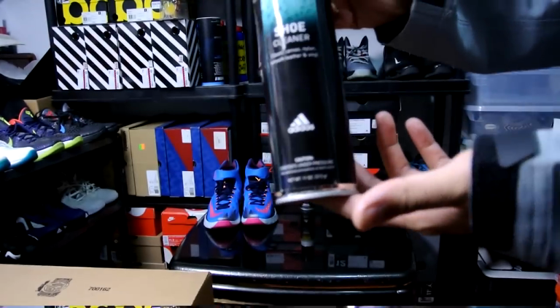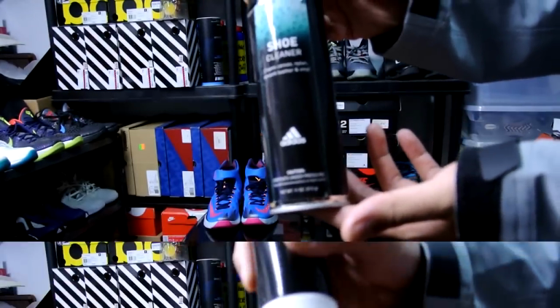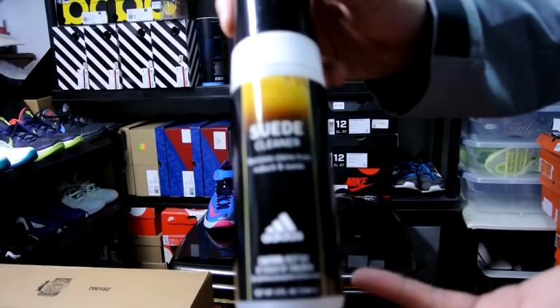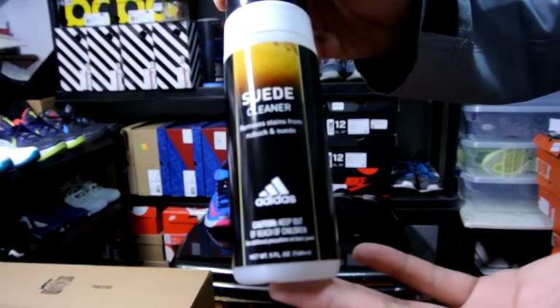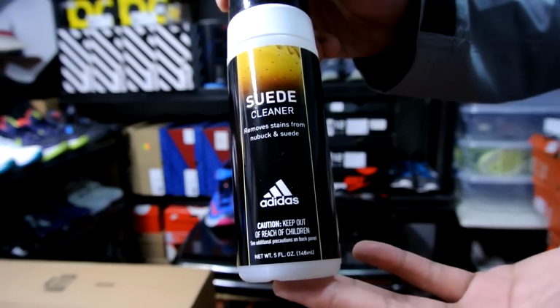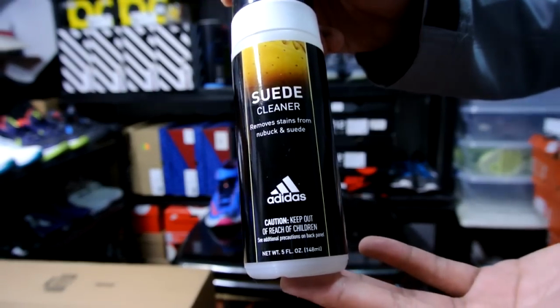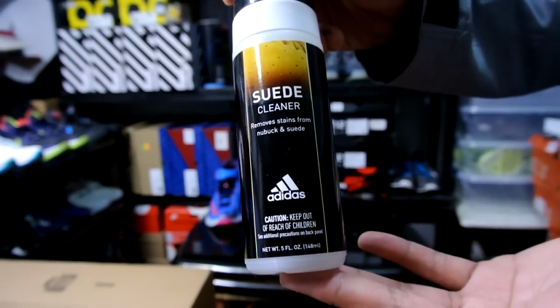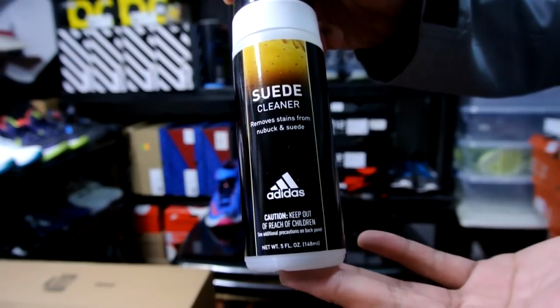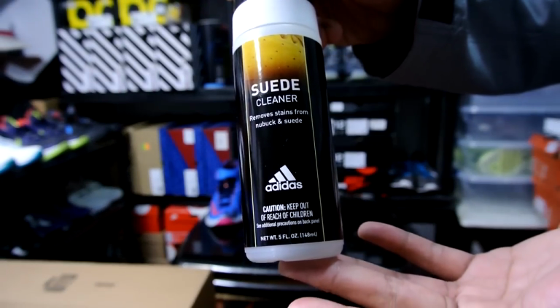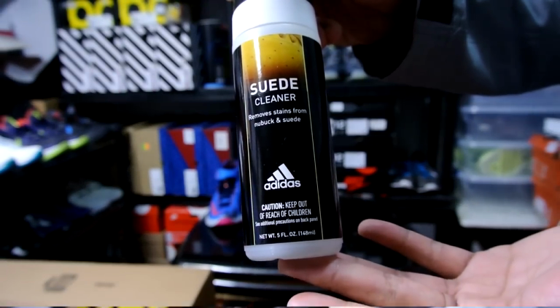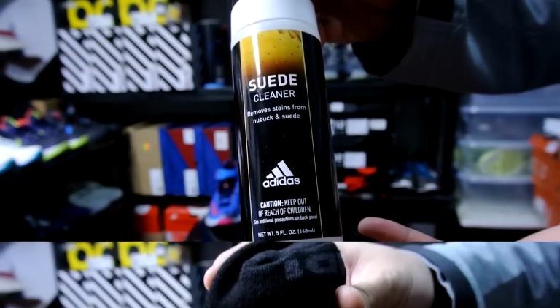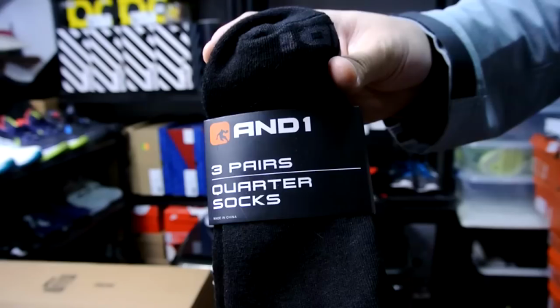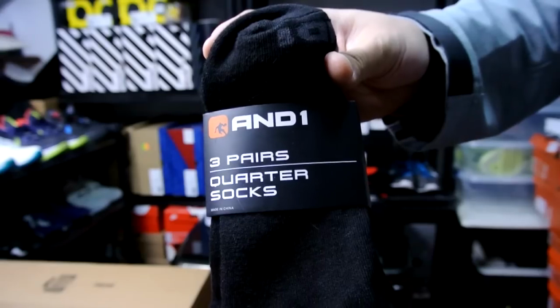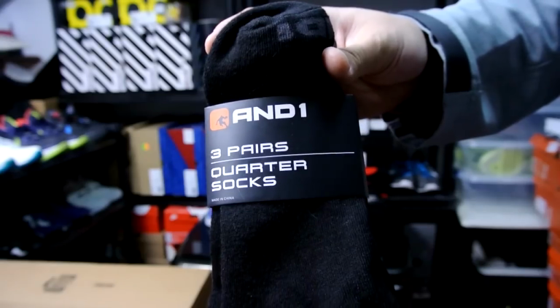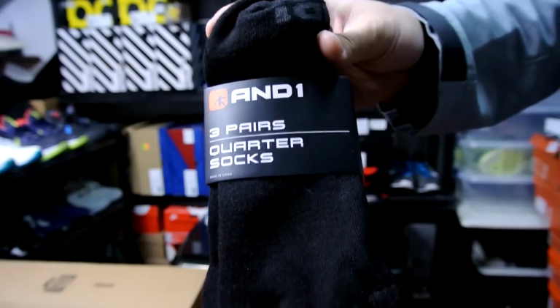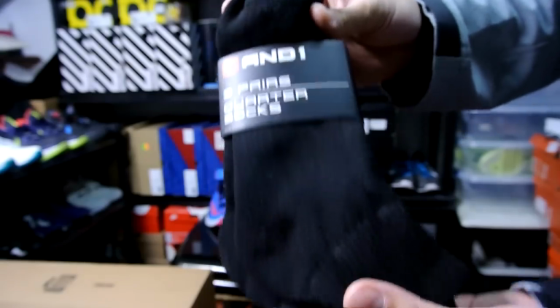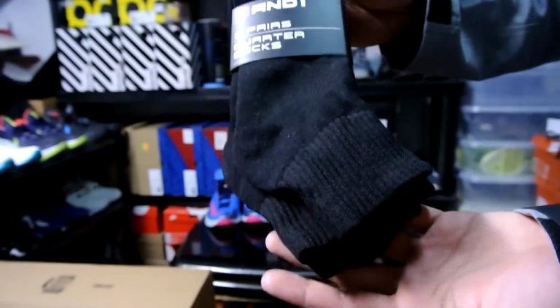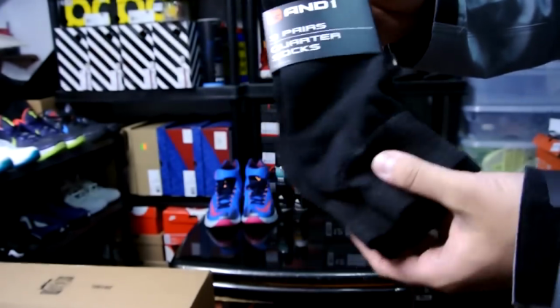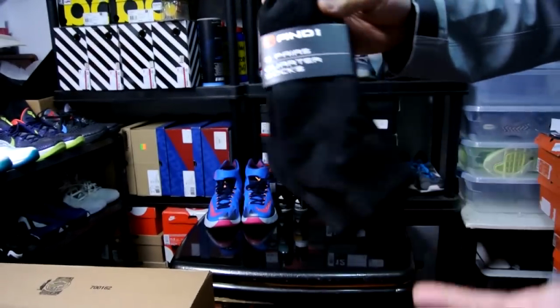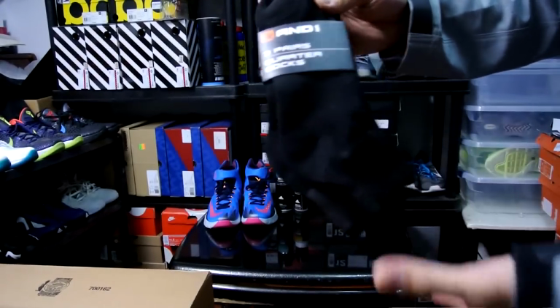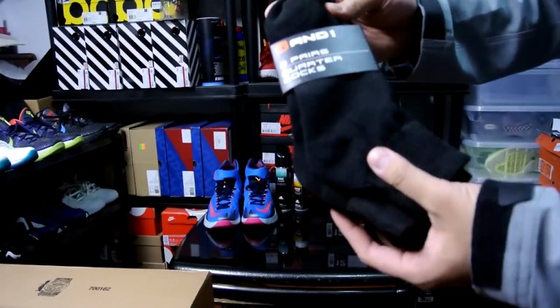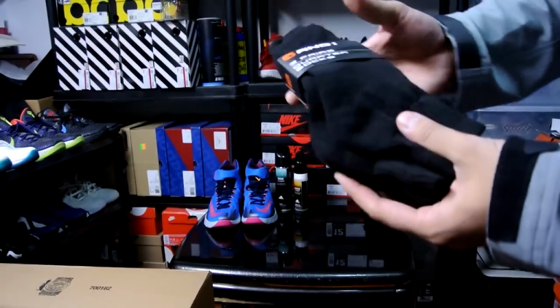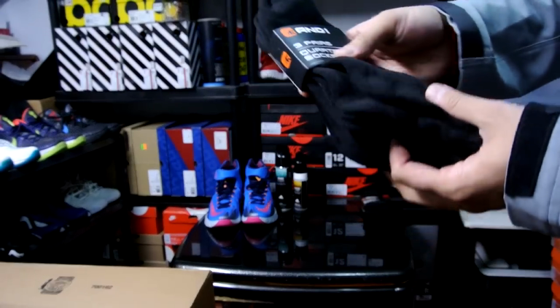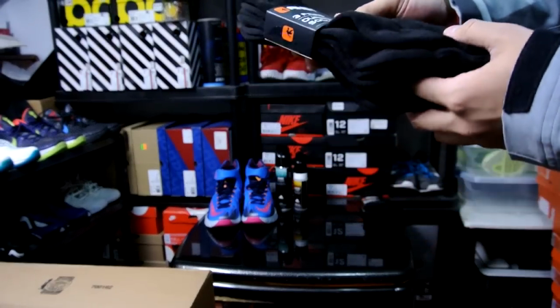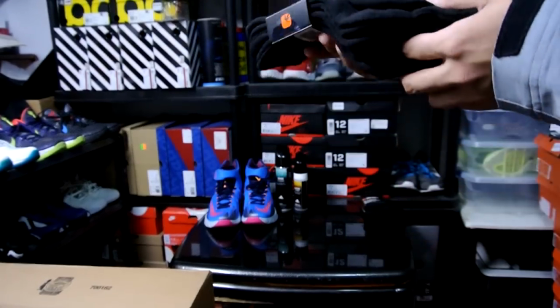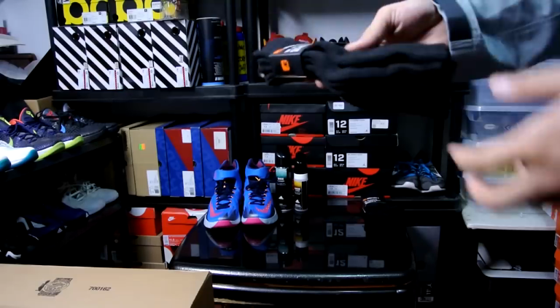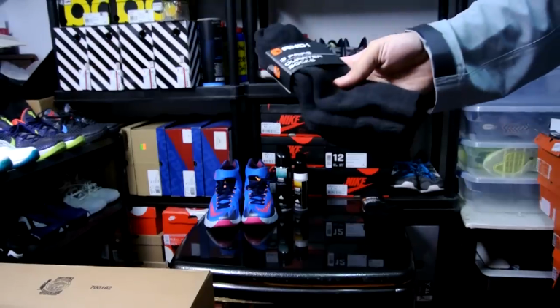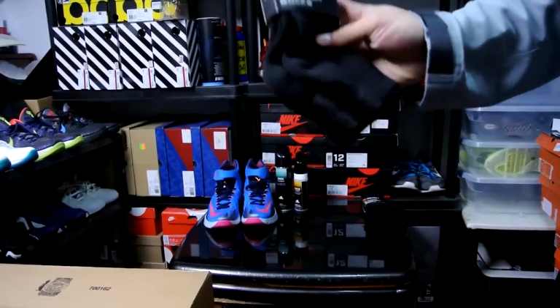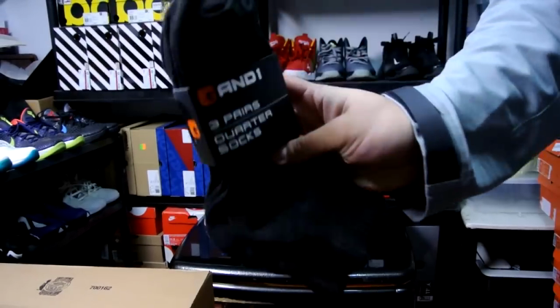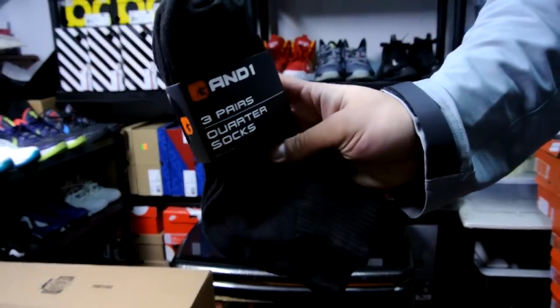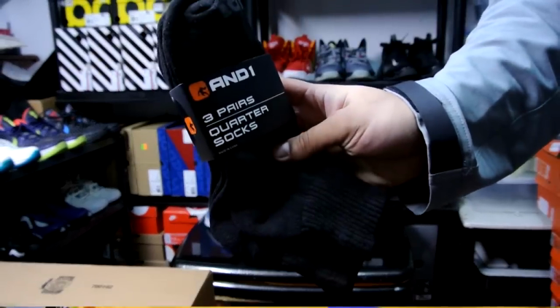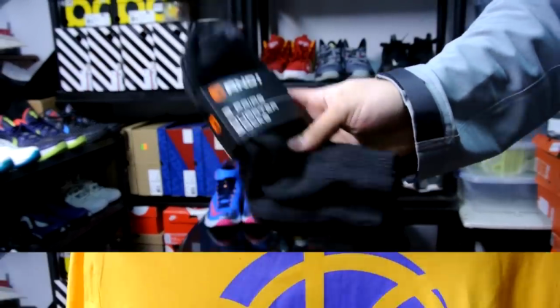I also got the suede cleaner — just wanted to try it. And the three-dollar socks at Walmart are awesome; I don't feel like paying for expensive socks anymore. Walmart socks are the way to go.